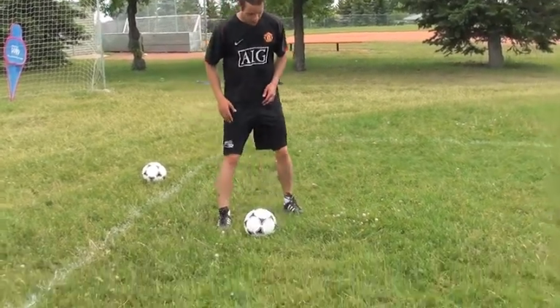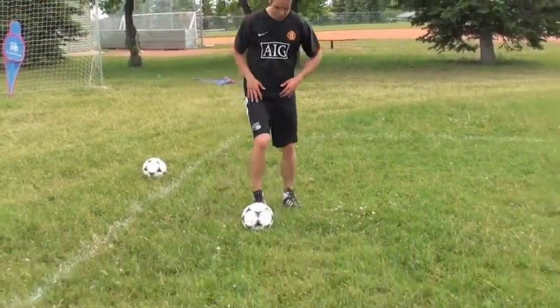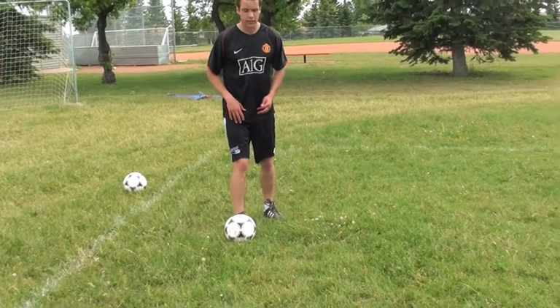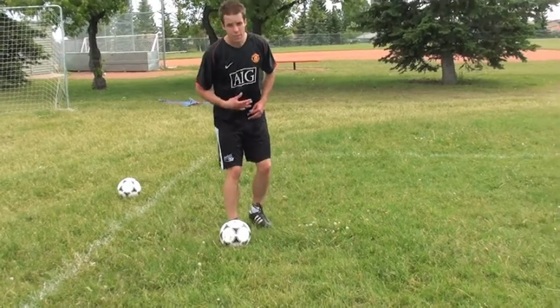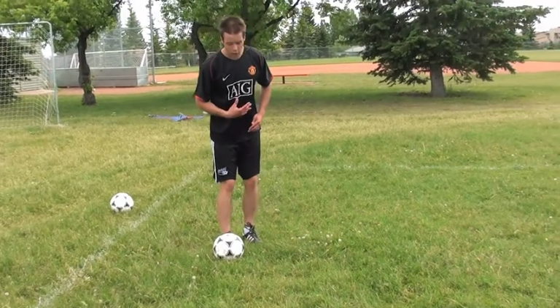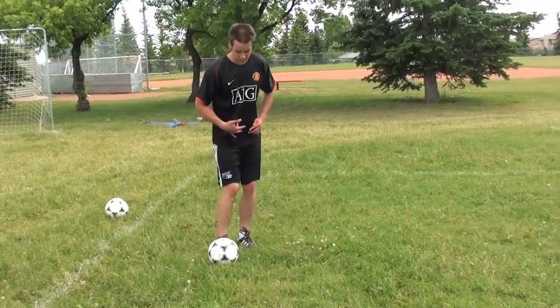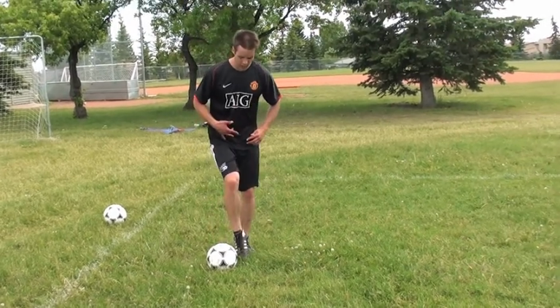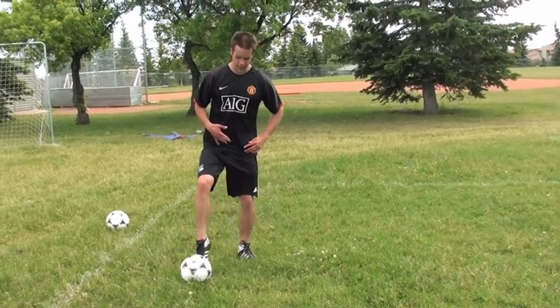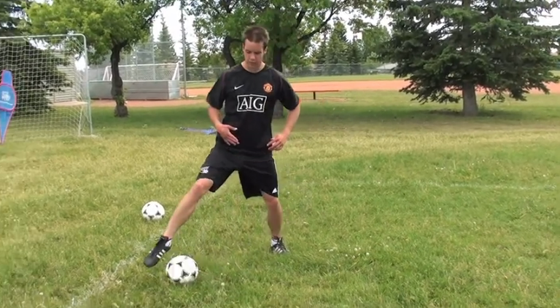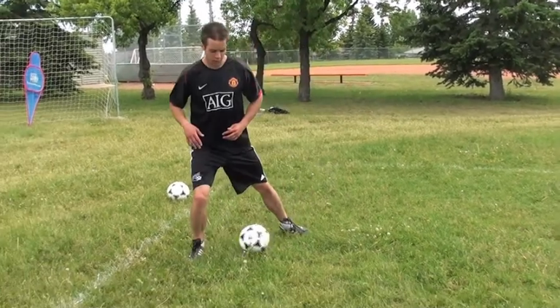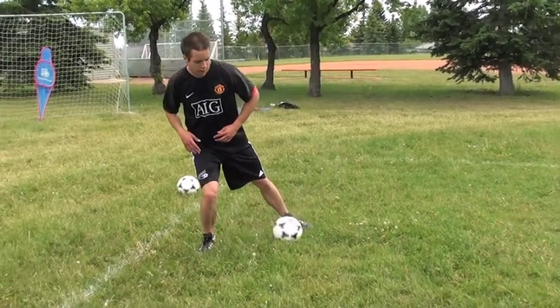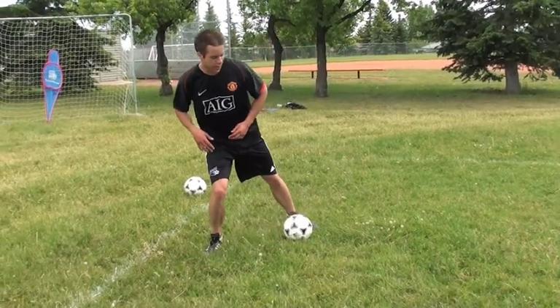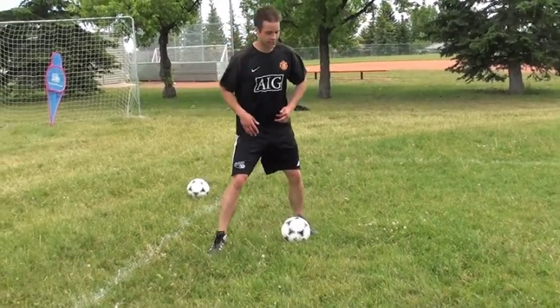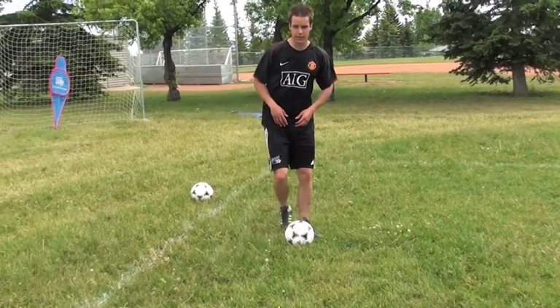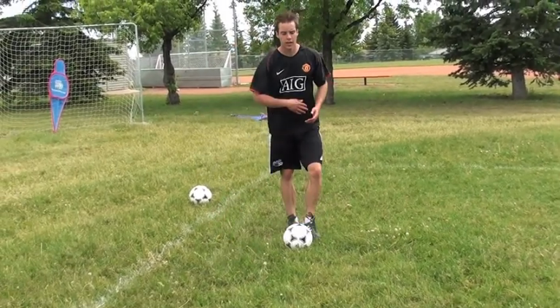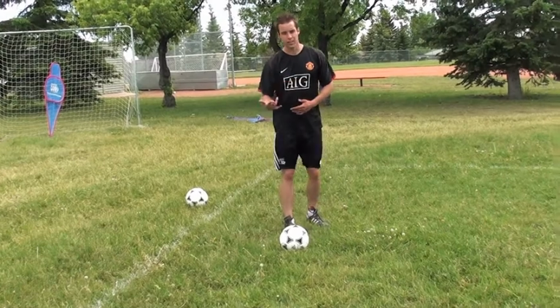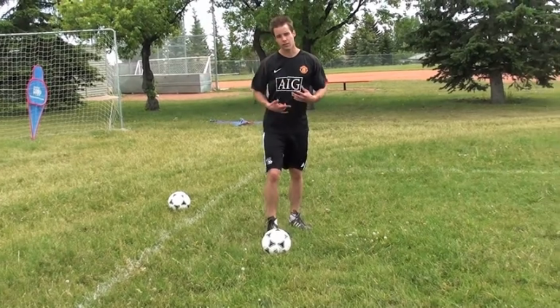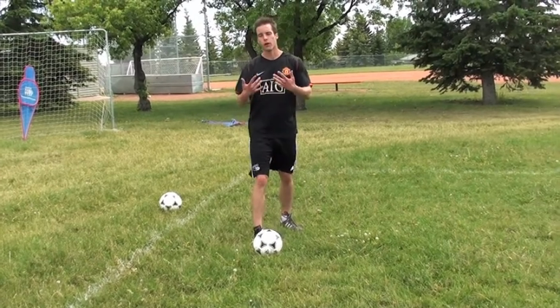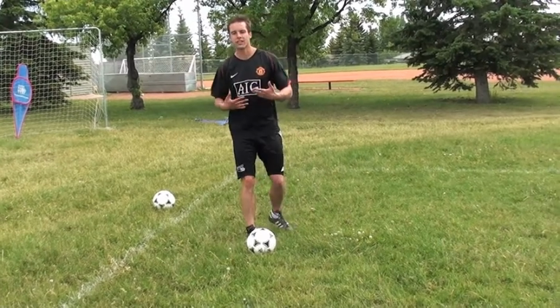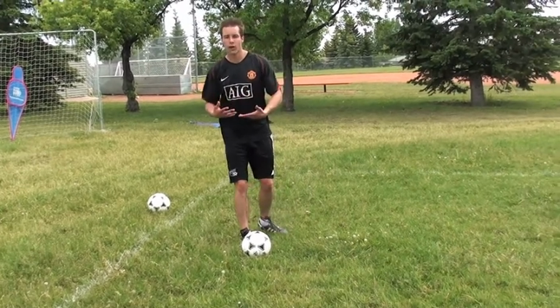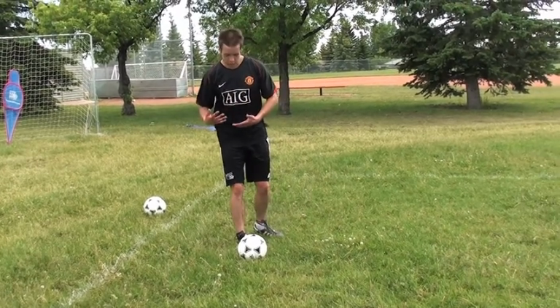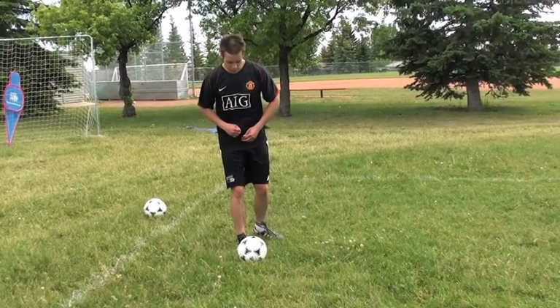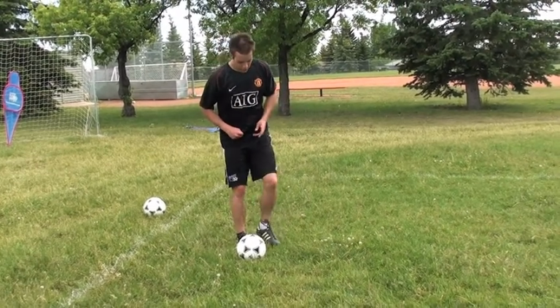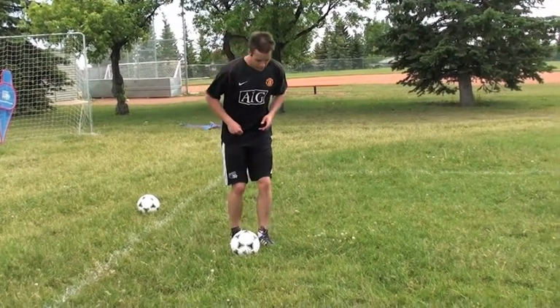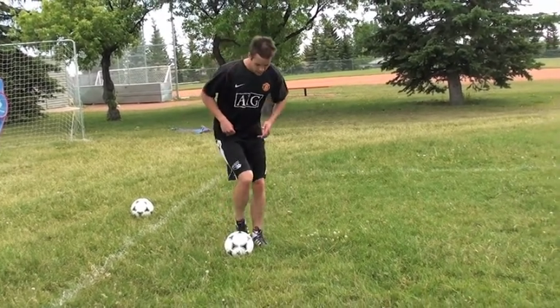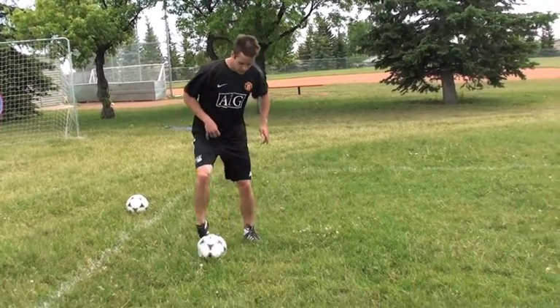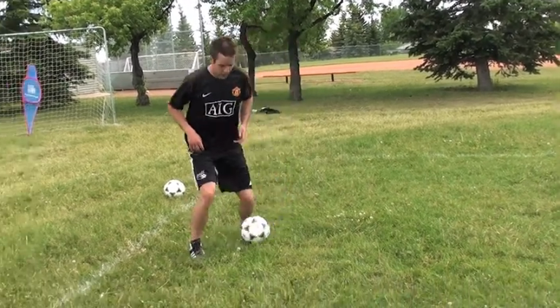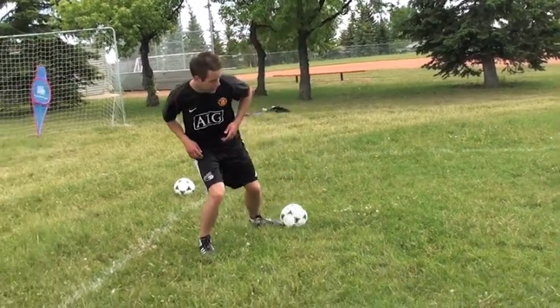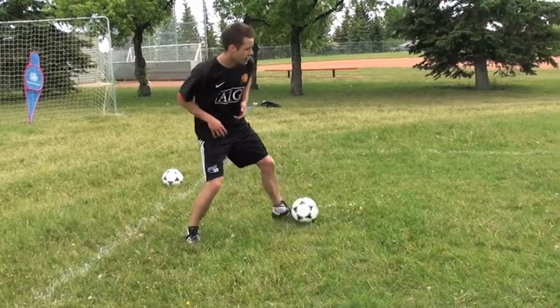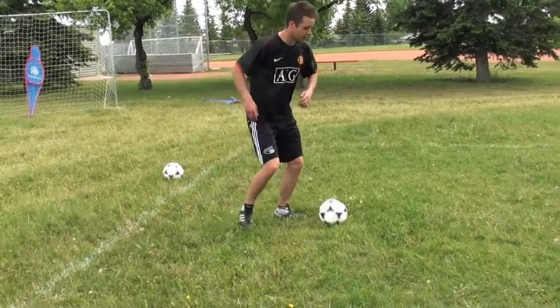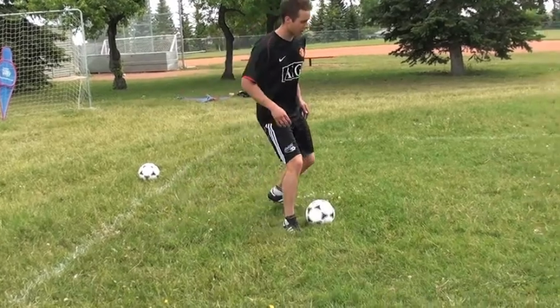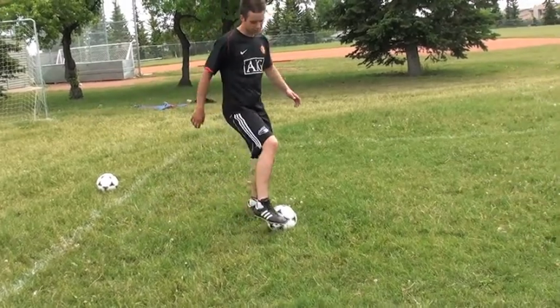Basically all it is is an outside touch followed by an inside touch. The big thing is you want to make it into one fluid motion. So I'm going to push outside, cut it back inside.